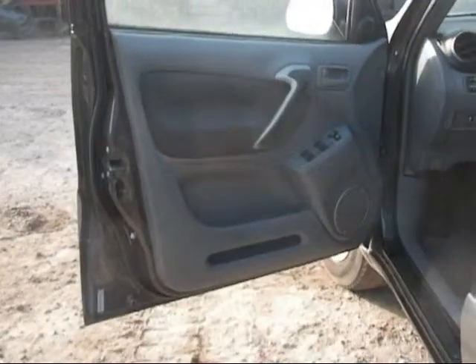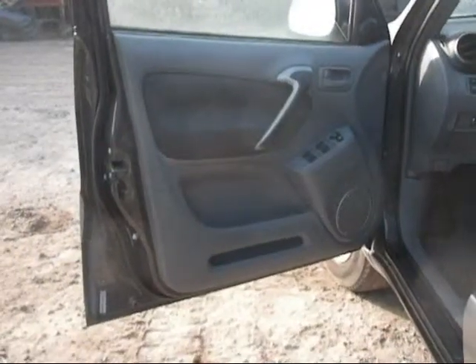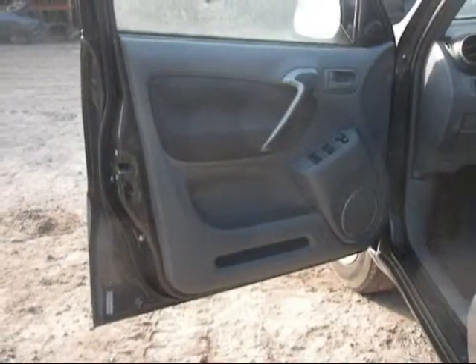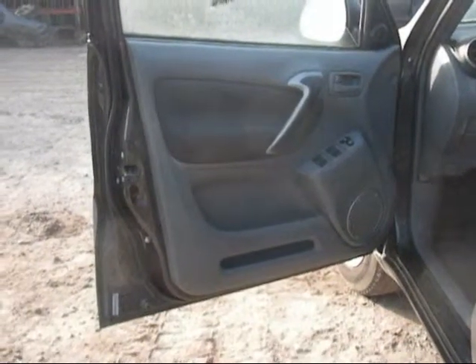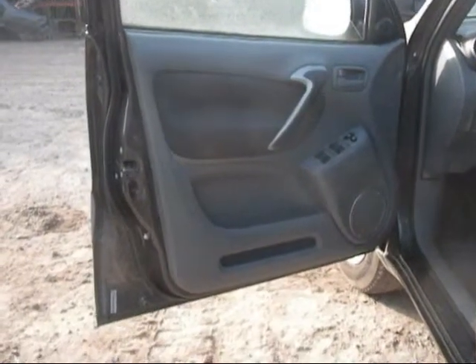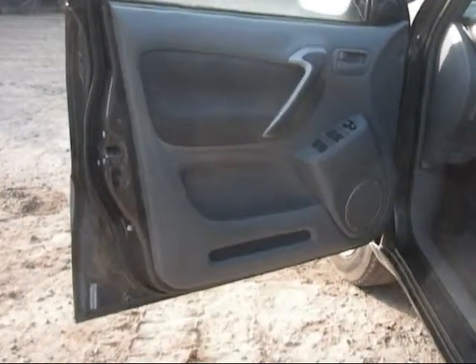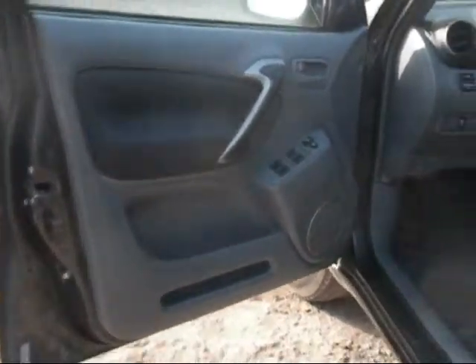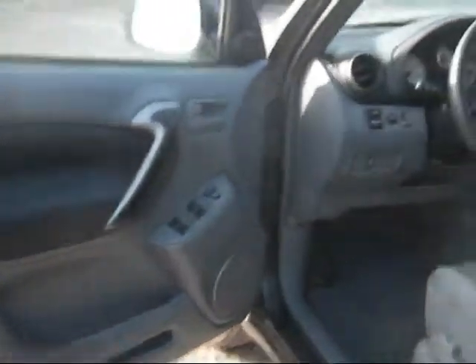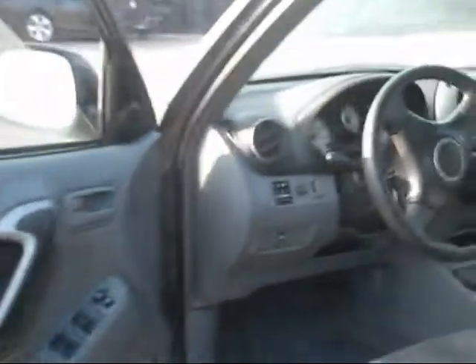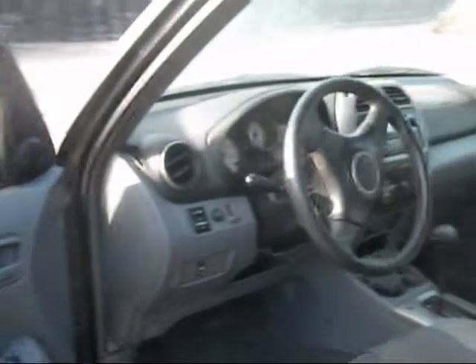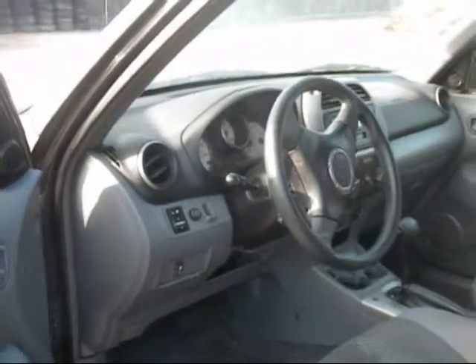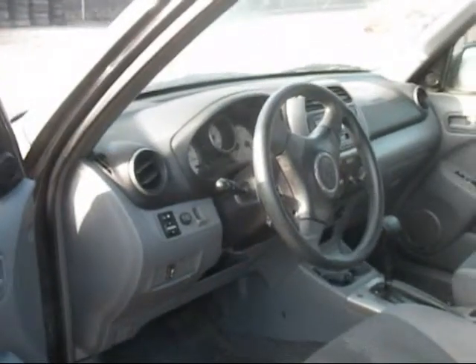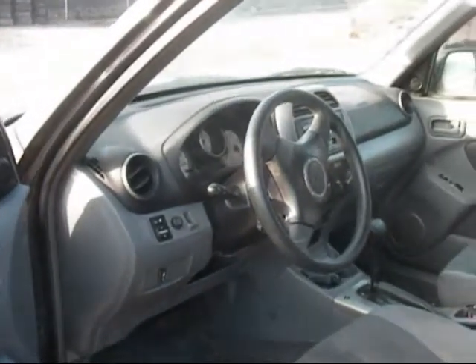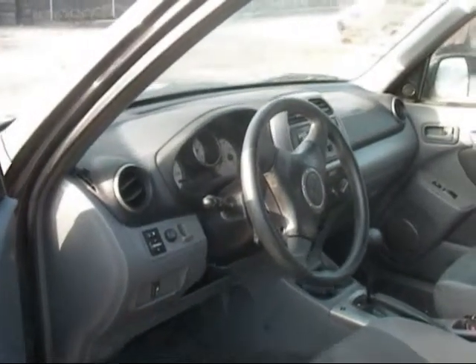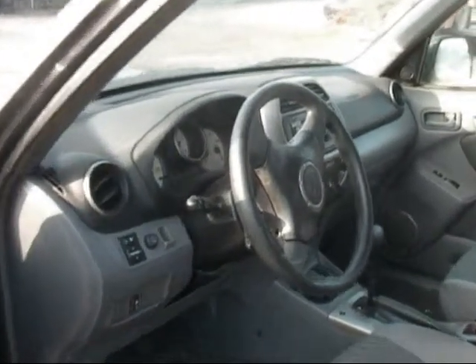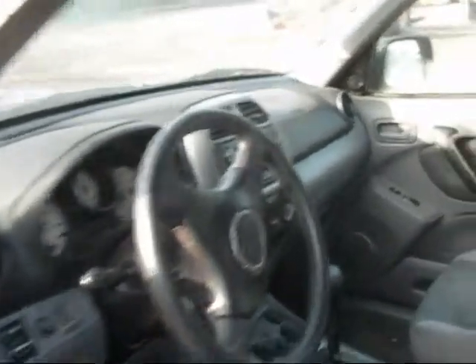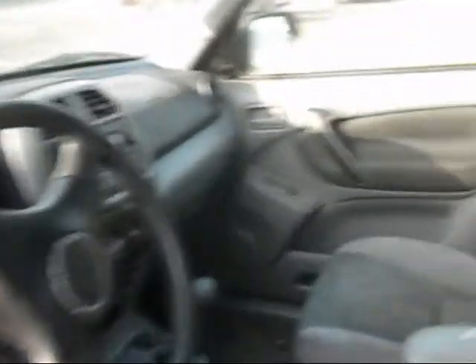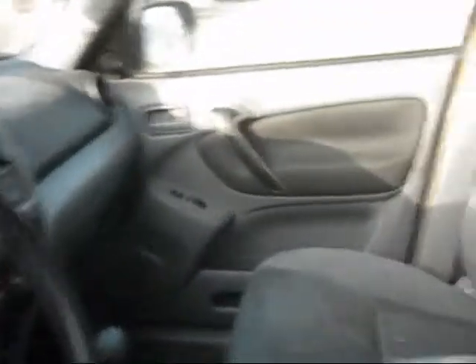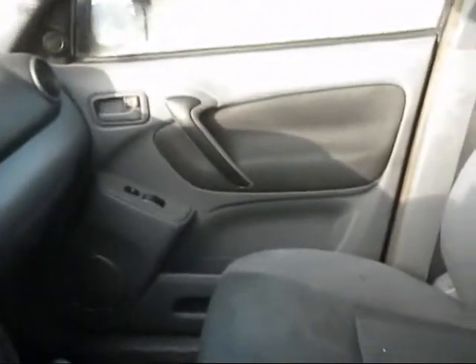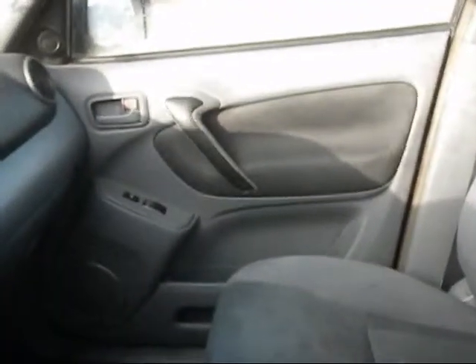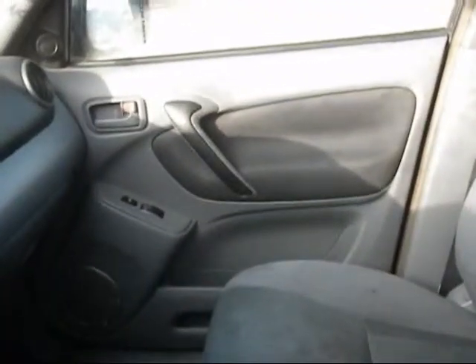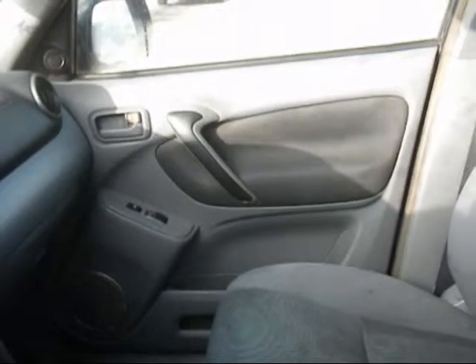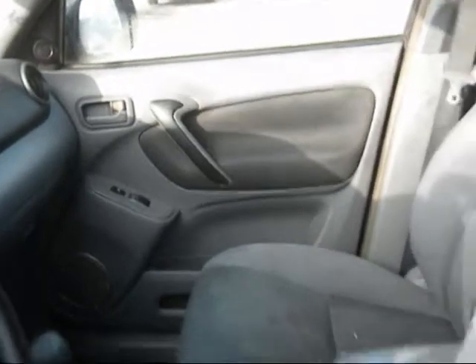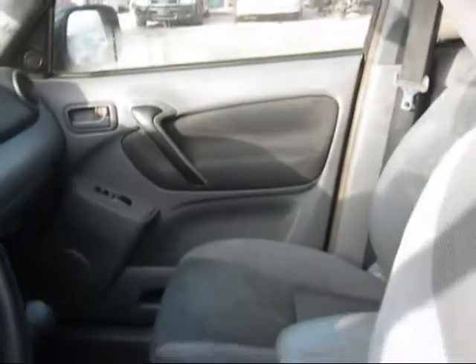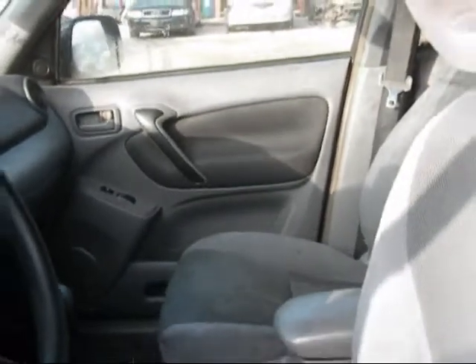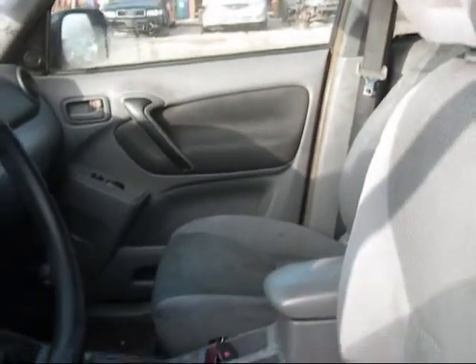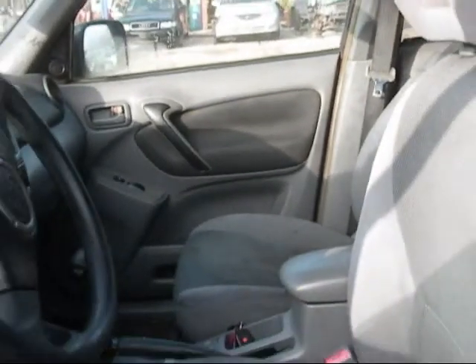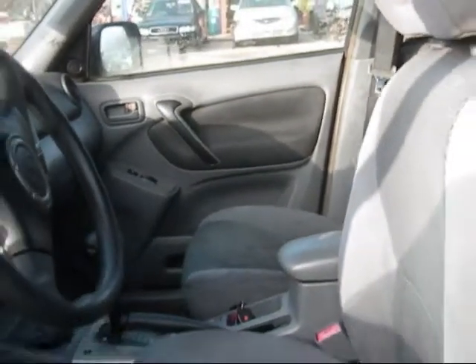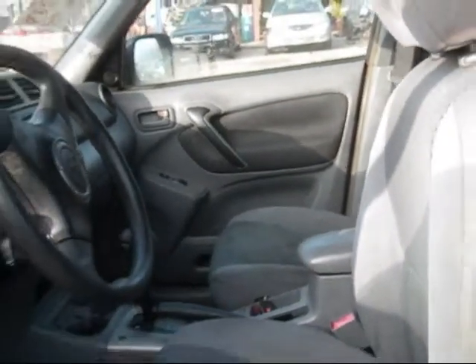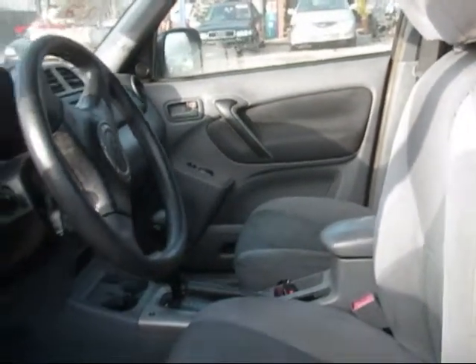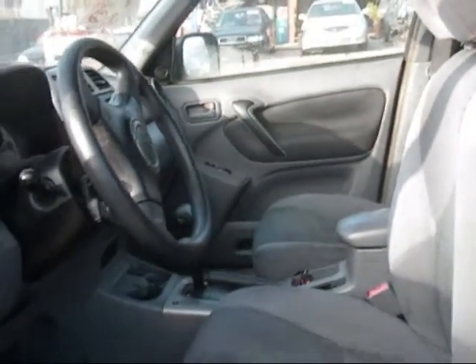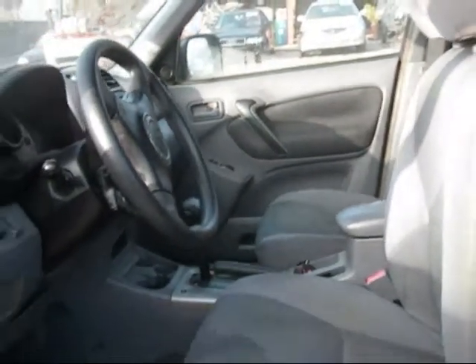The driver side door panel is in good condition, the dashboard is in good condition, the passenger side door panel is in good condition, and the front seats are in good condition as well — rounding out the interior.